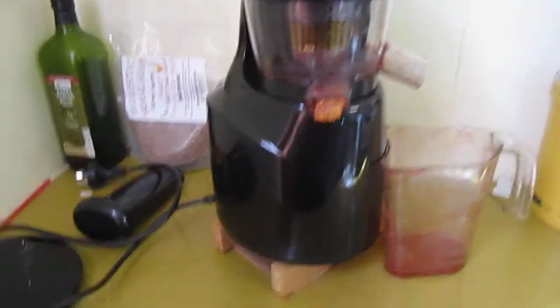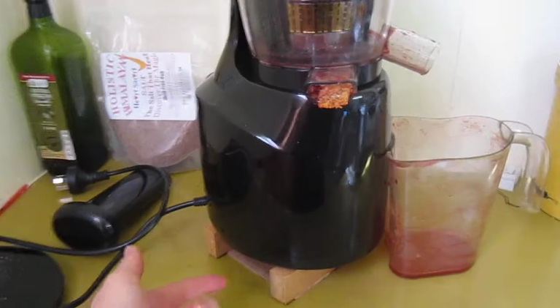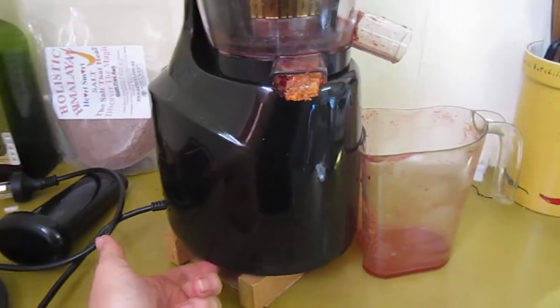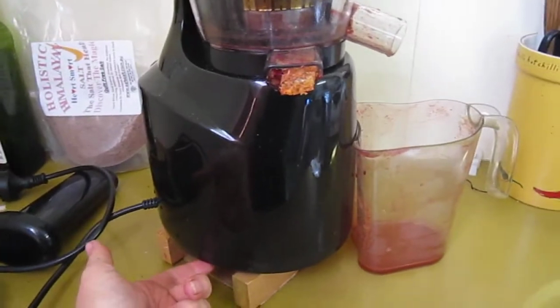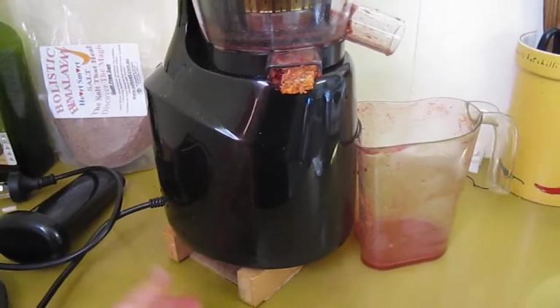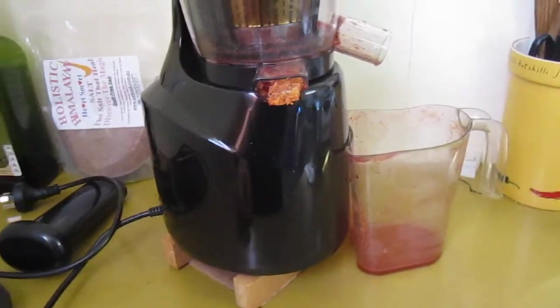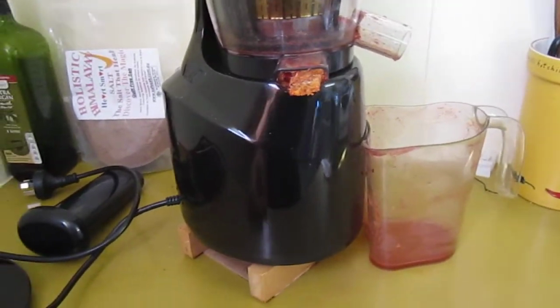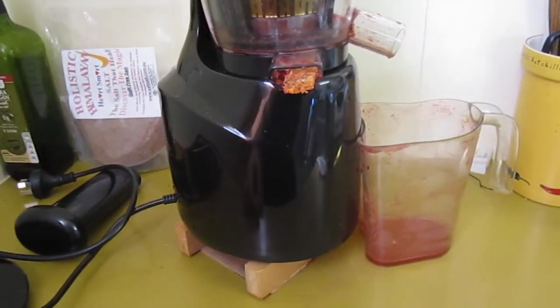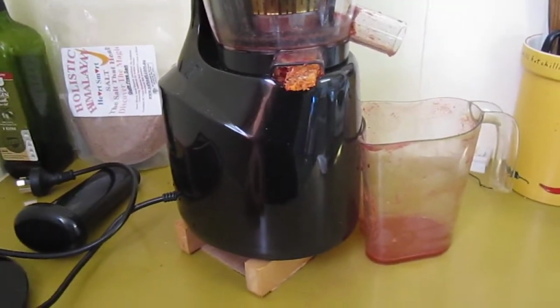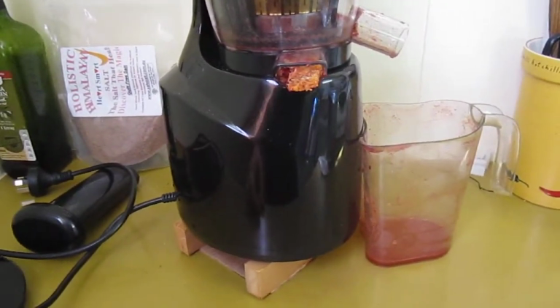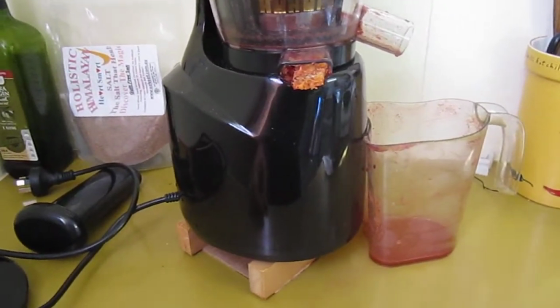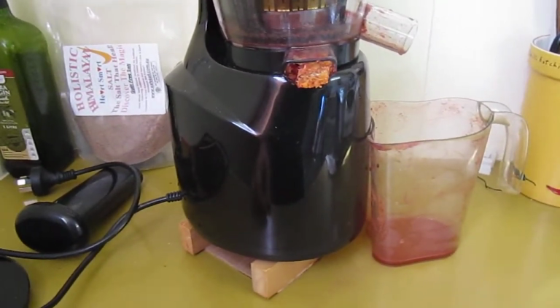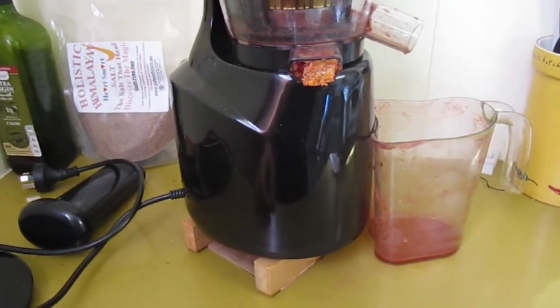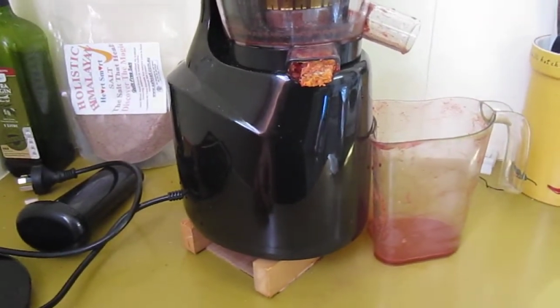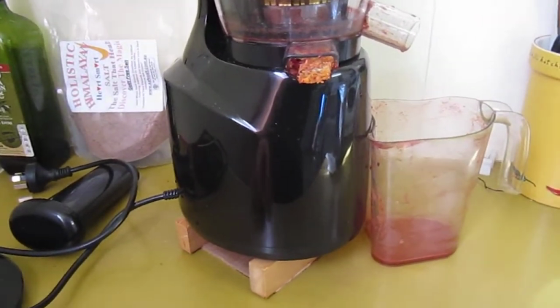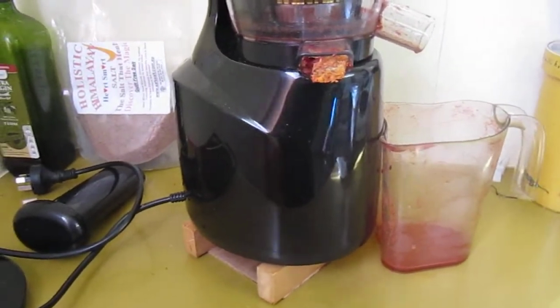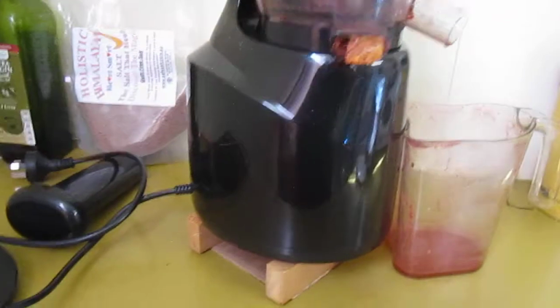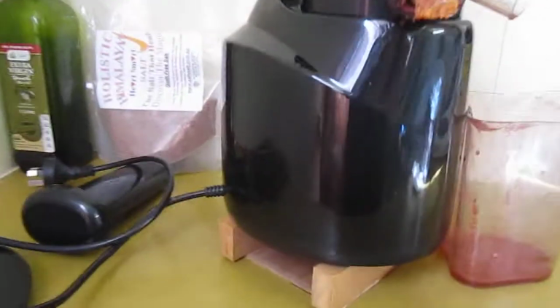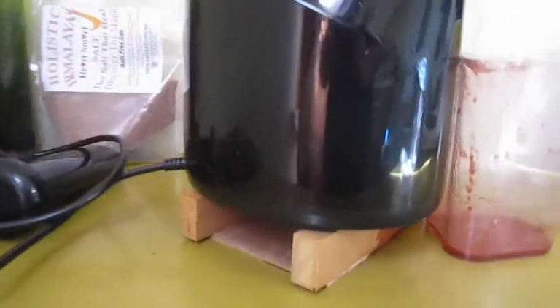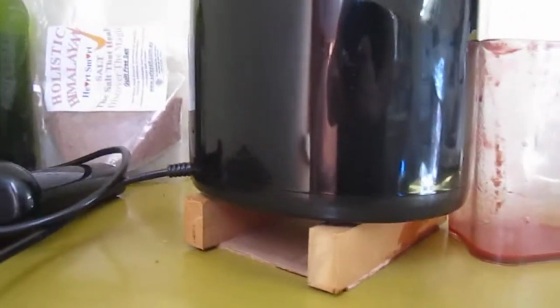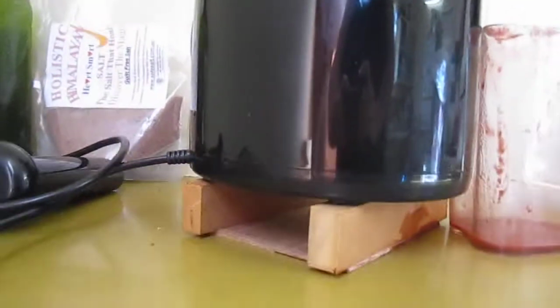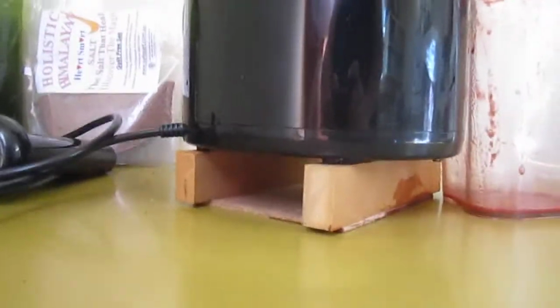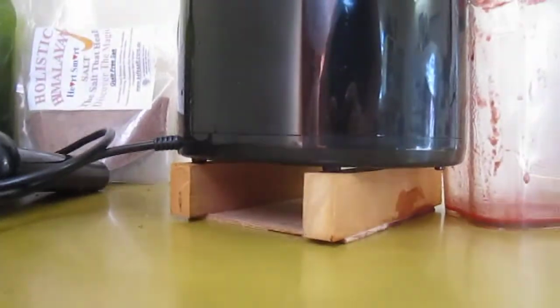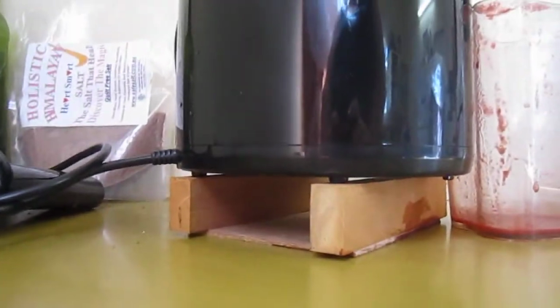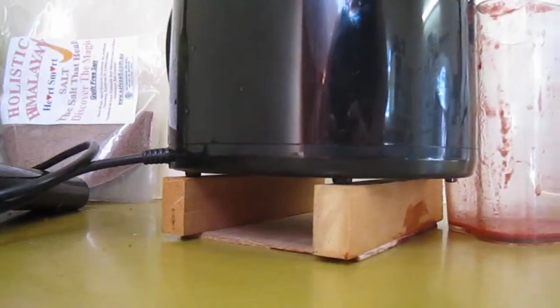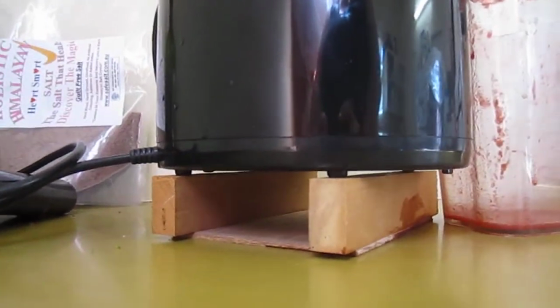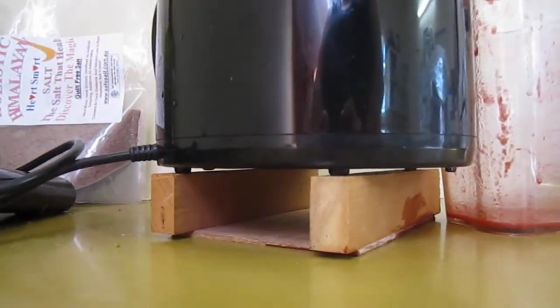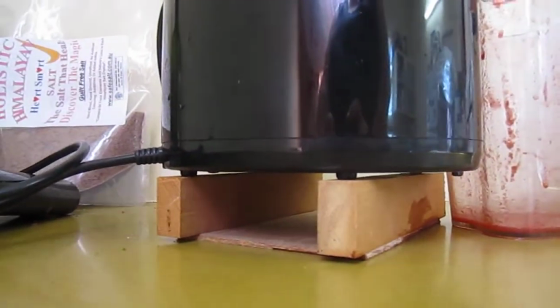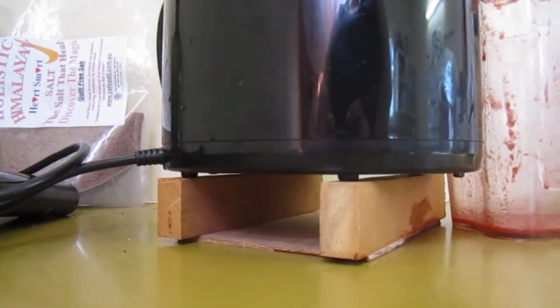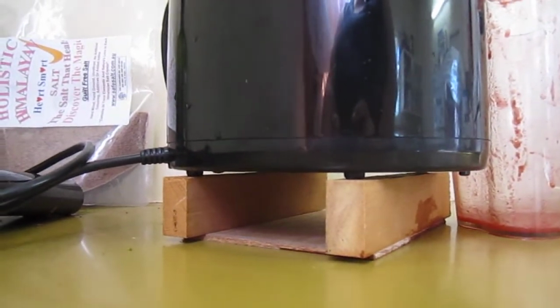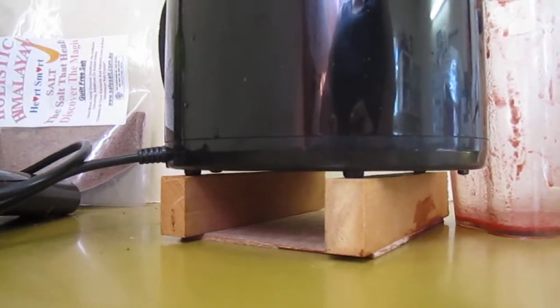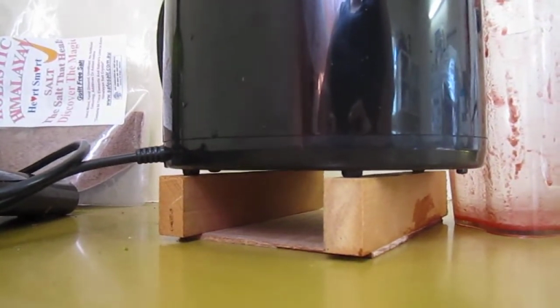The clearance at the bottom for the fan-cooled motor is approximately 3mm. So my husband had to build a little stand for it to try and give it some airflow.